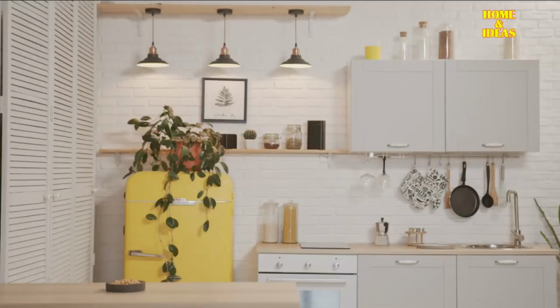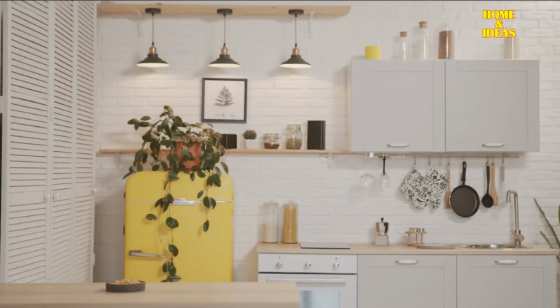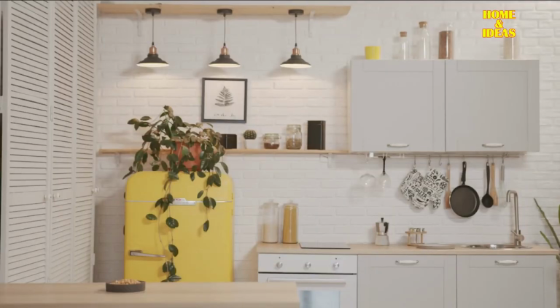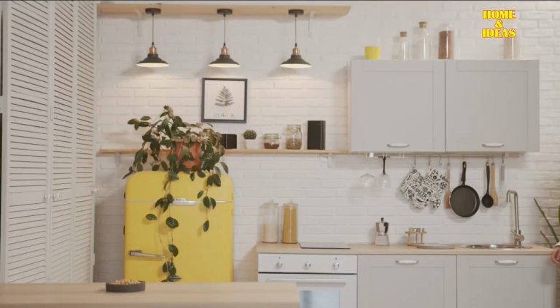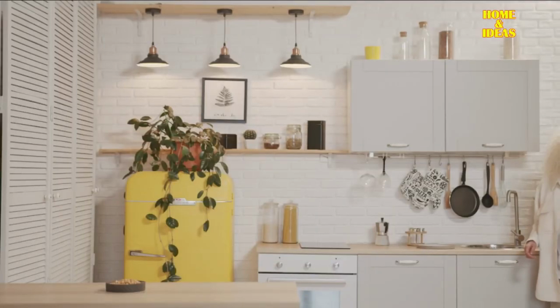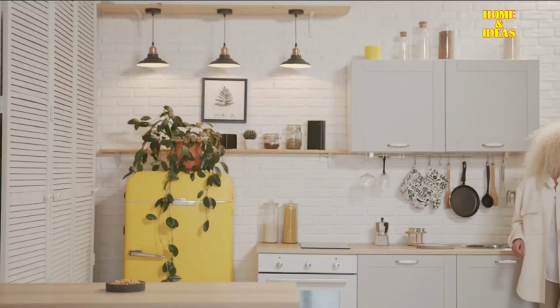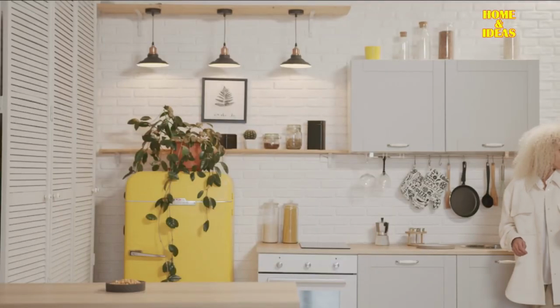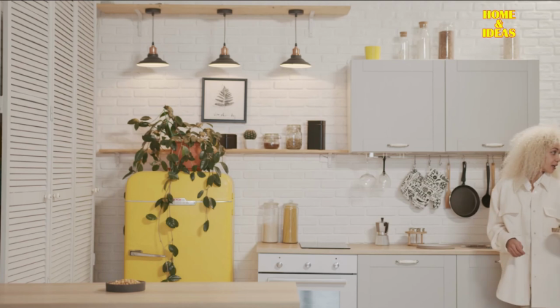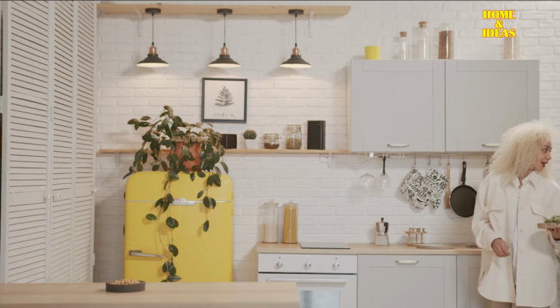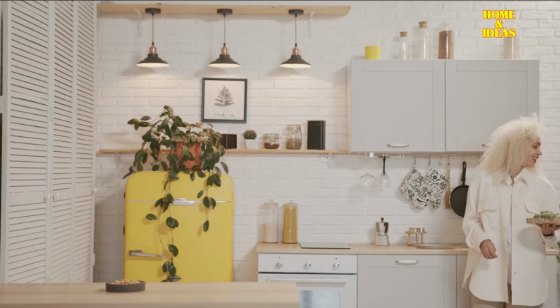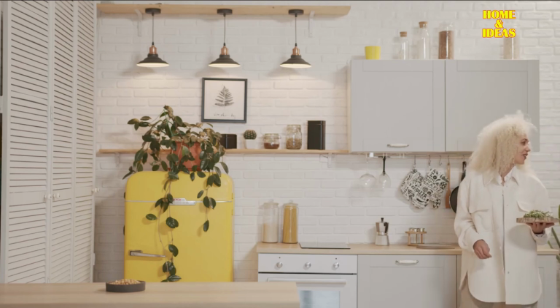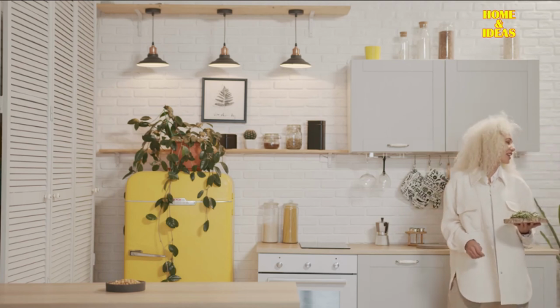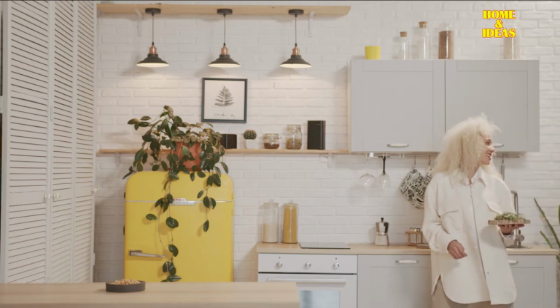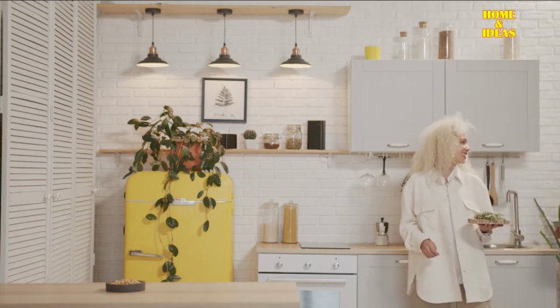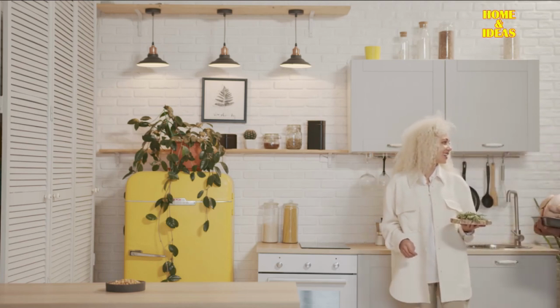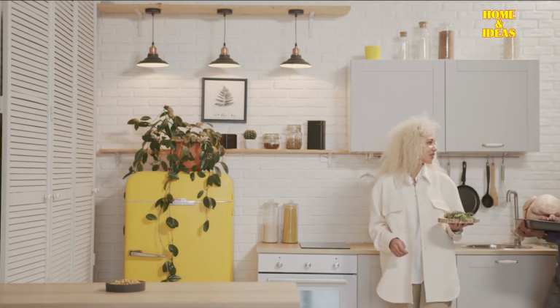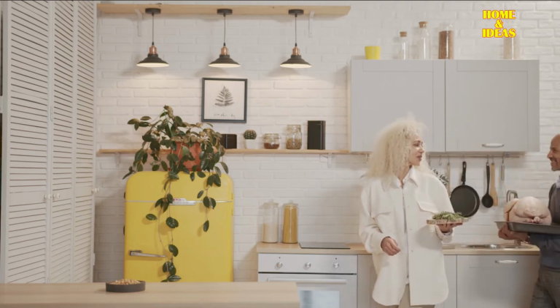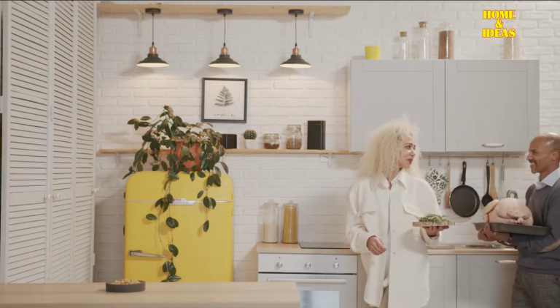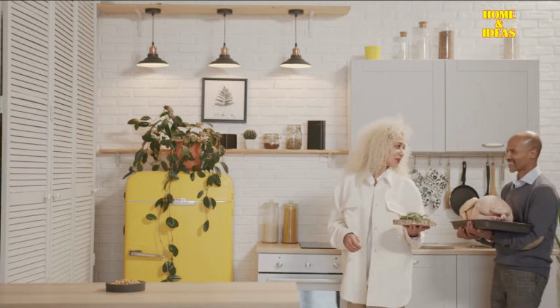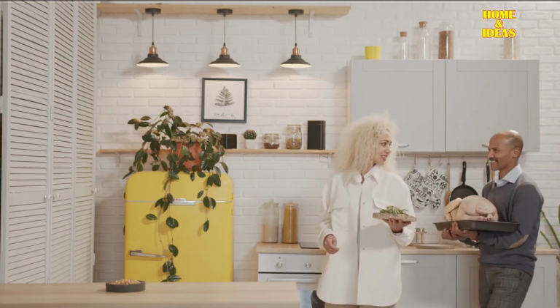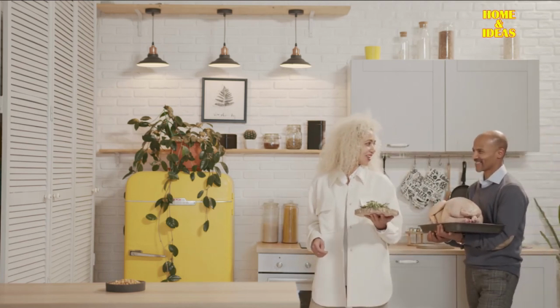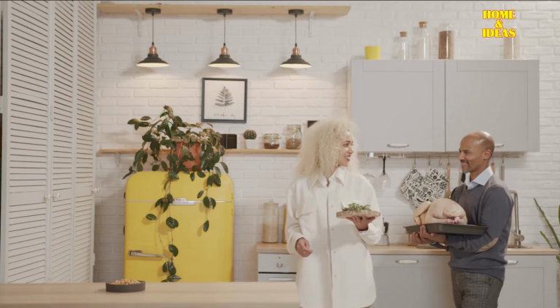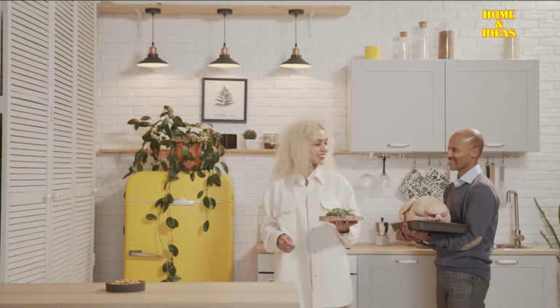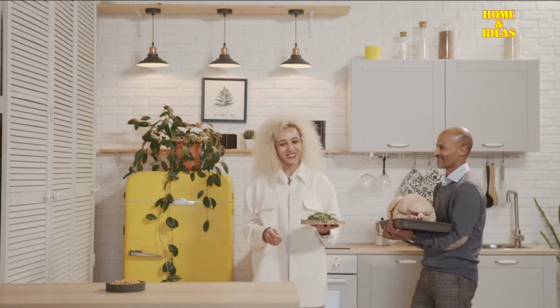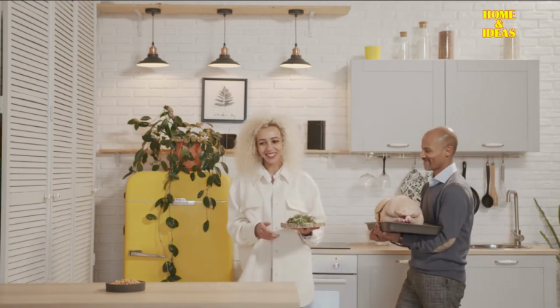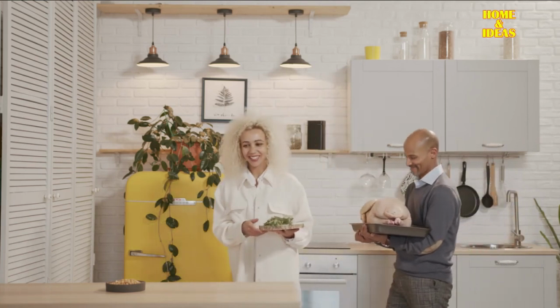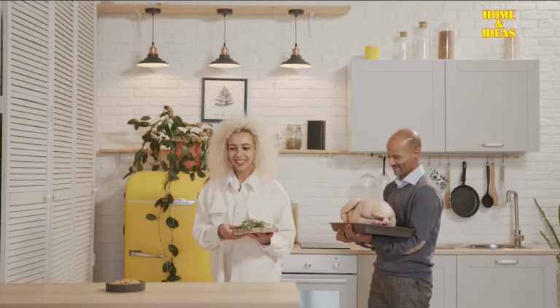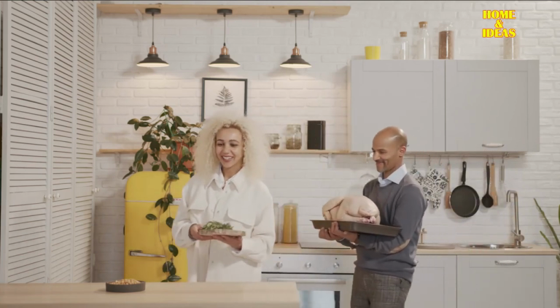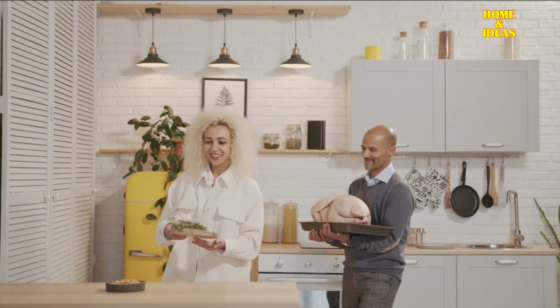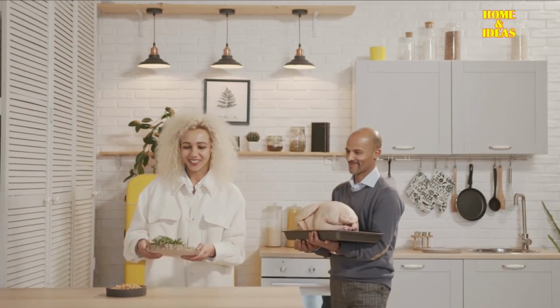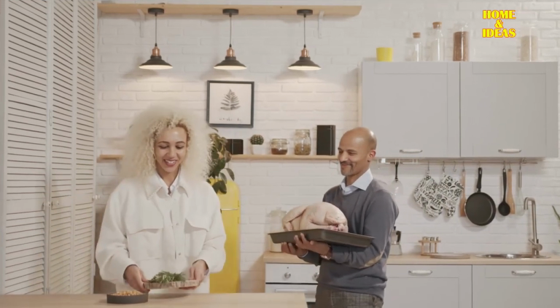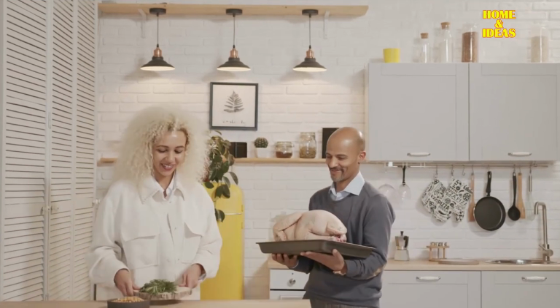This year, the trend in kitchen is in lighting. It is the lamps that especially attract attention. Their variety has been enriched since their importance is great with regard to their place and their role in the kitchen.